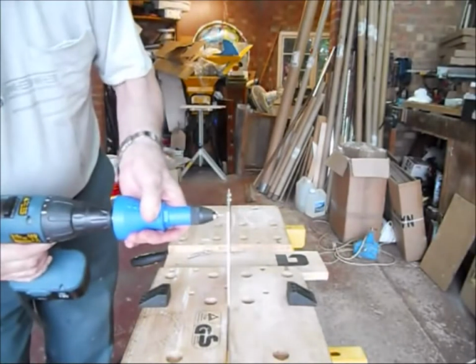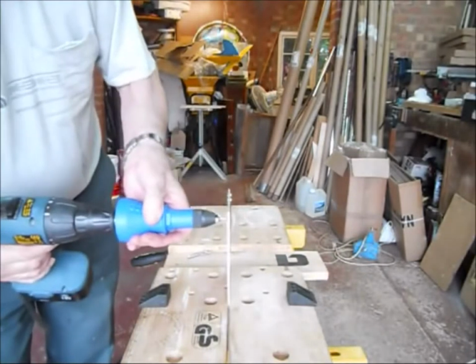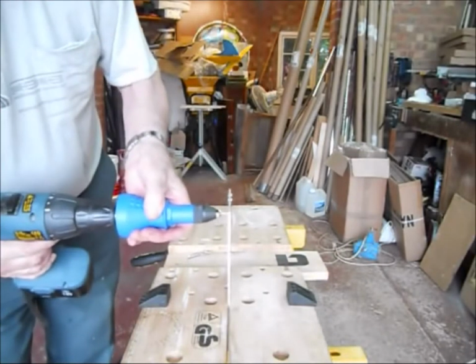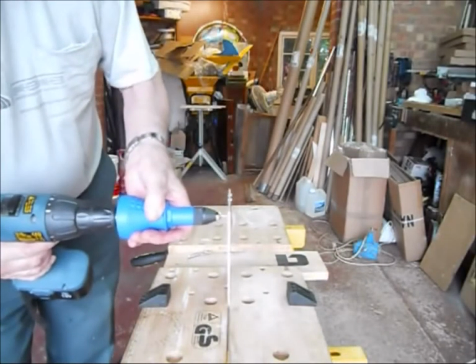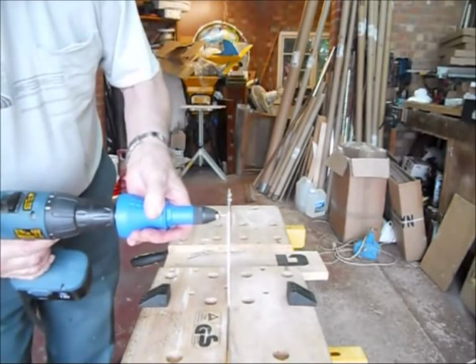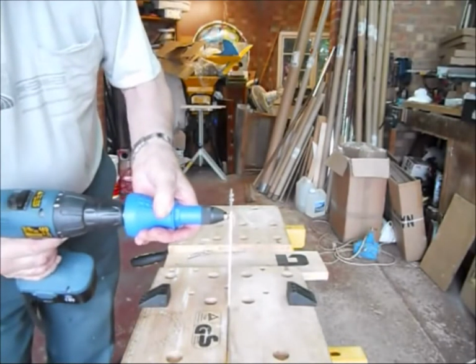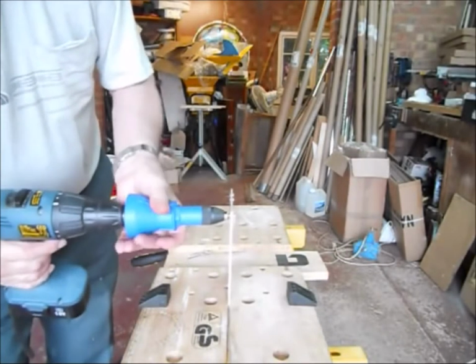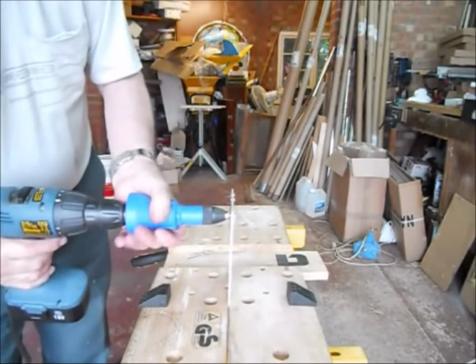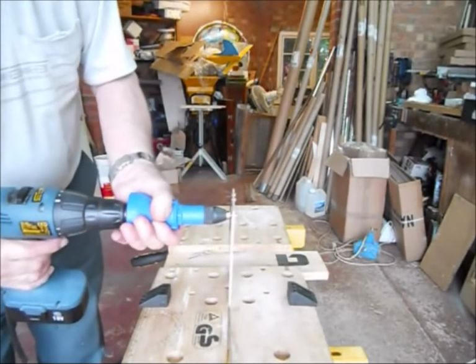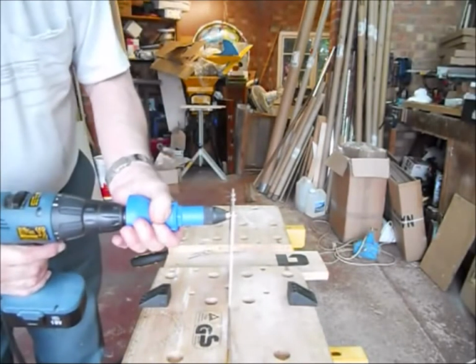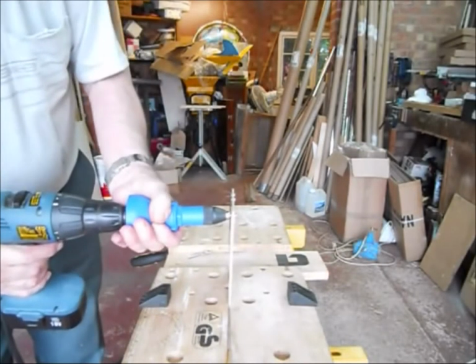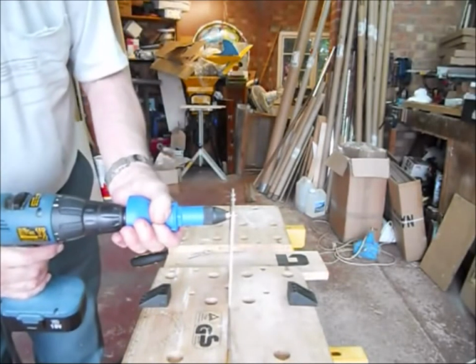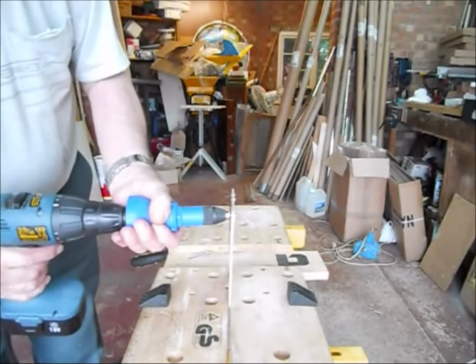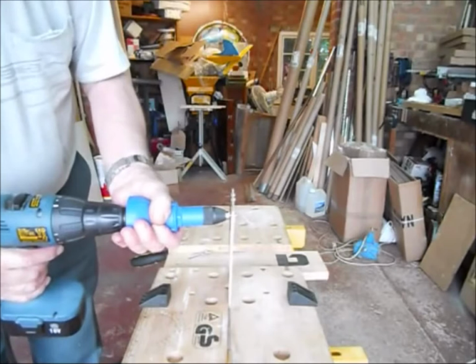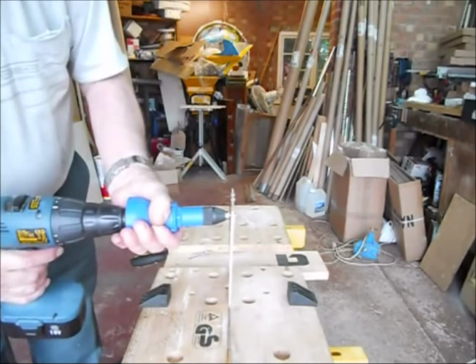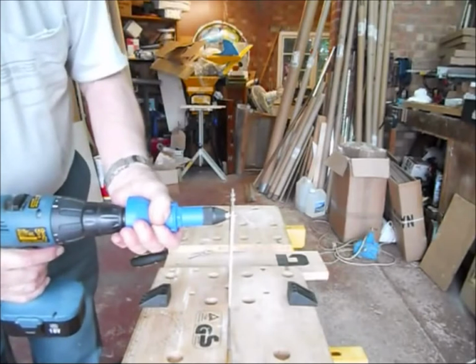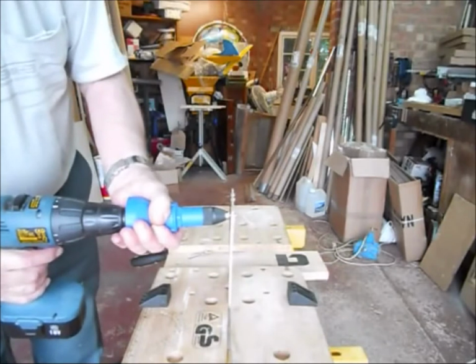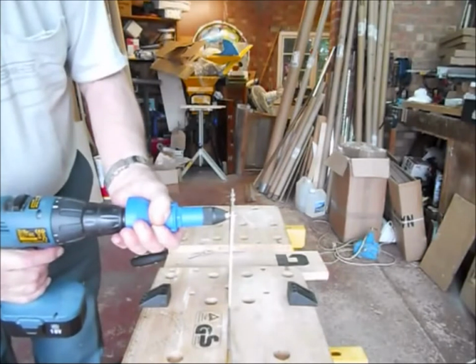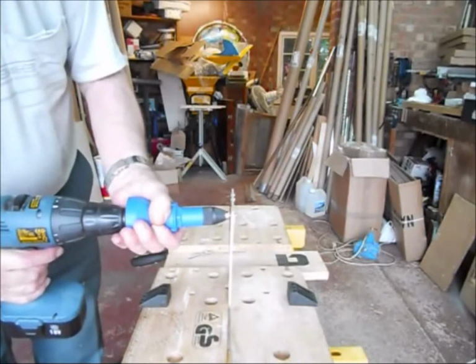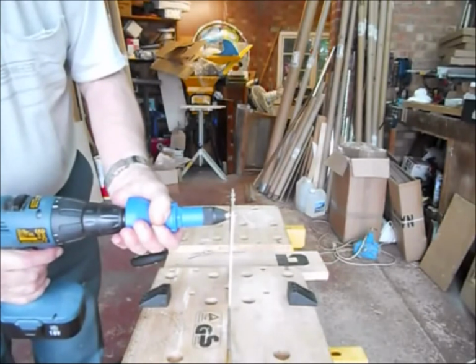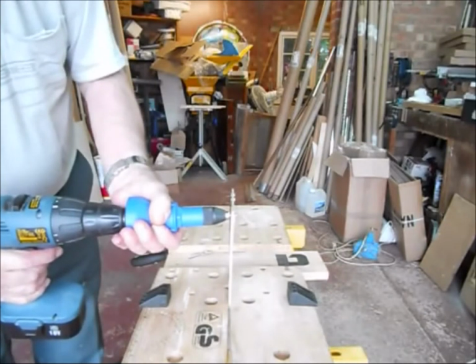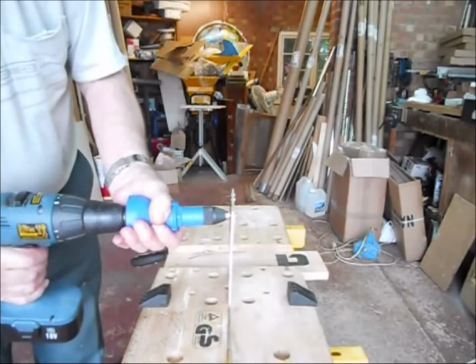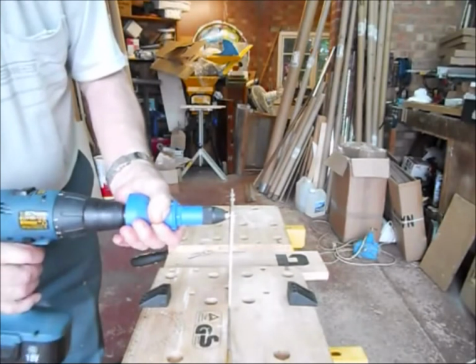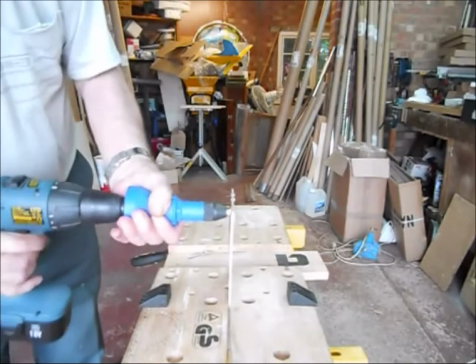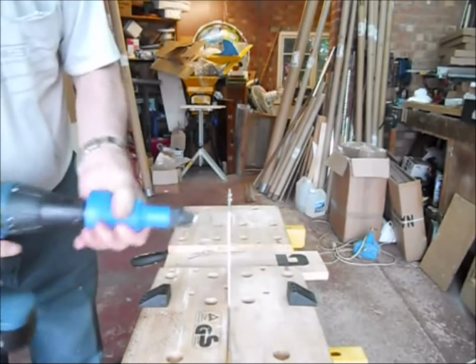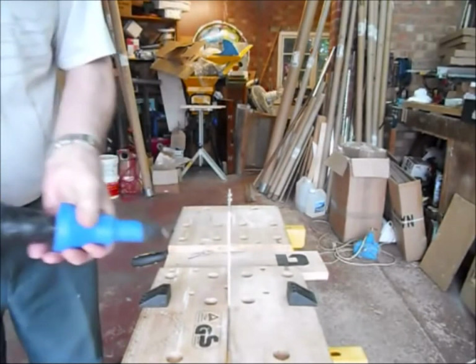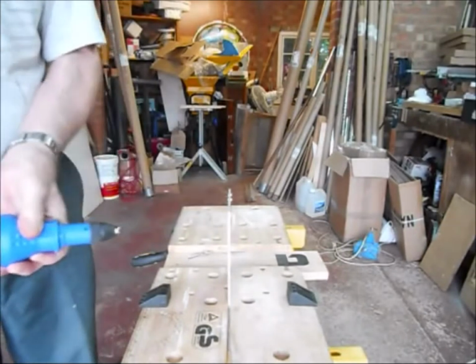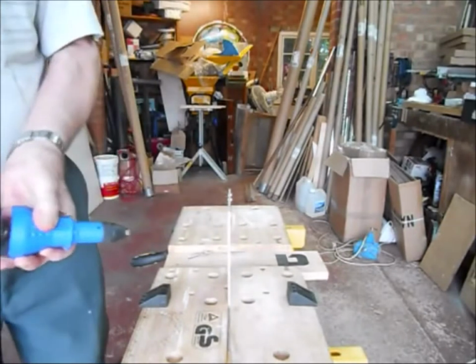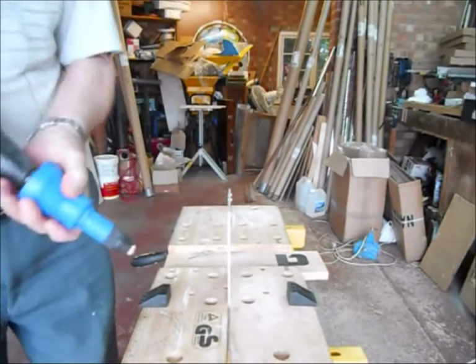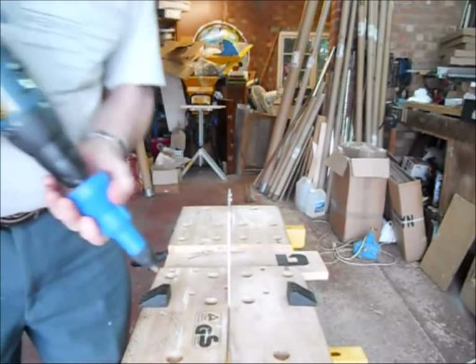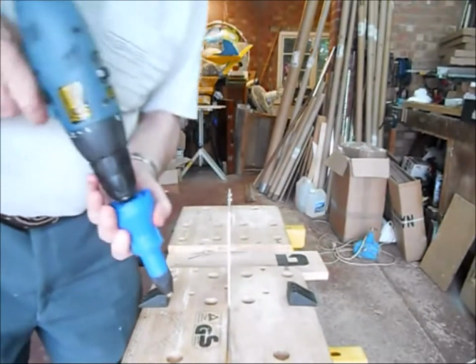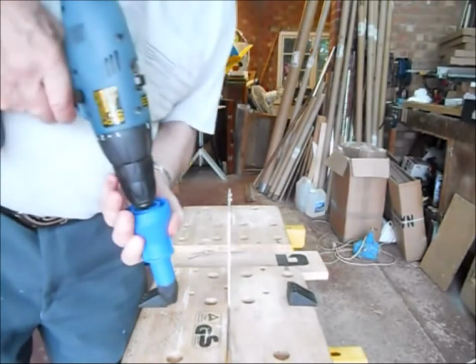Put it into the work piece, hold the riveter, and operate the drill. Just as easy as that.